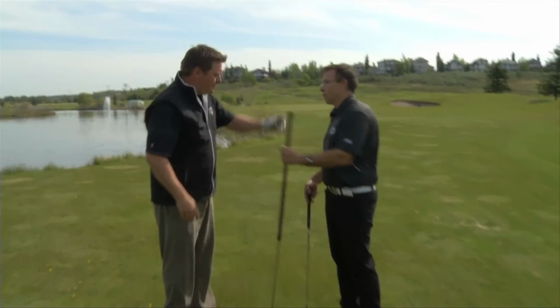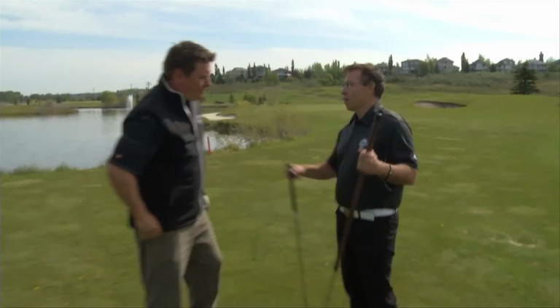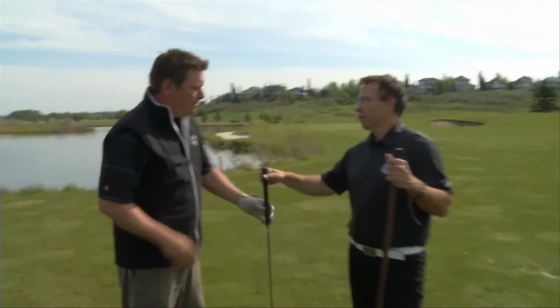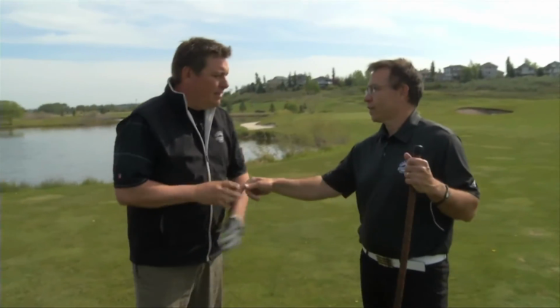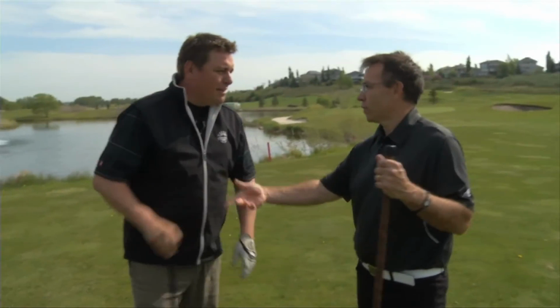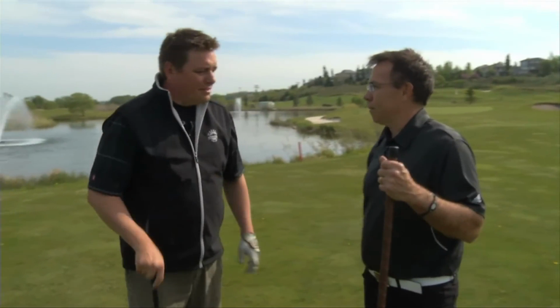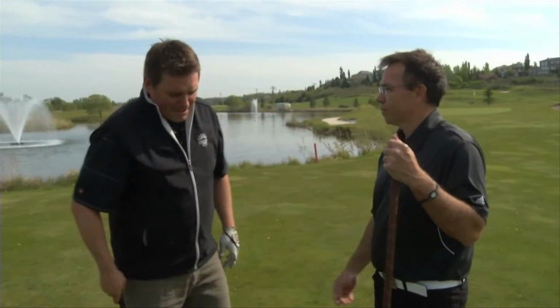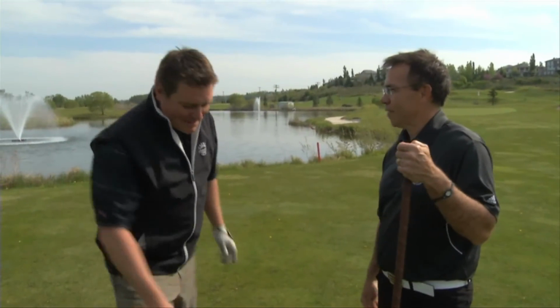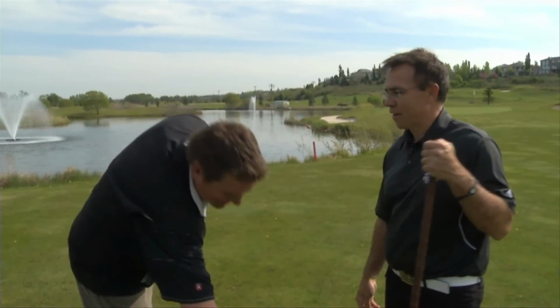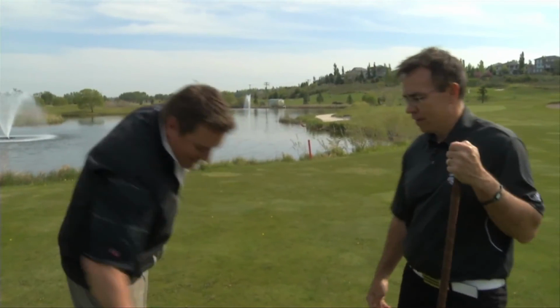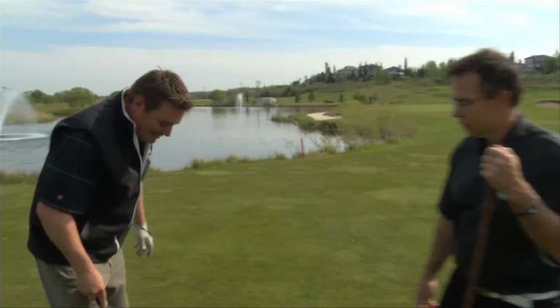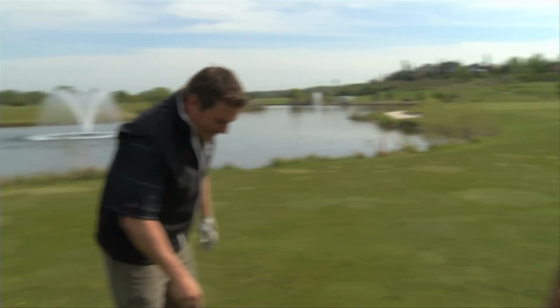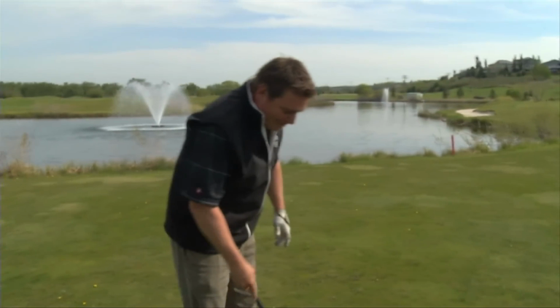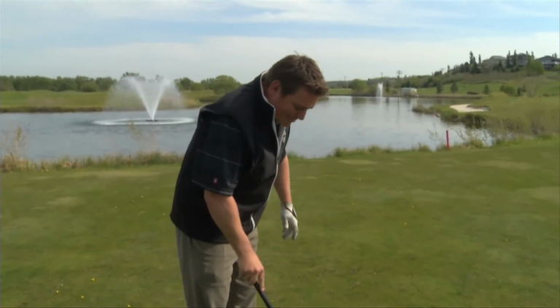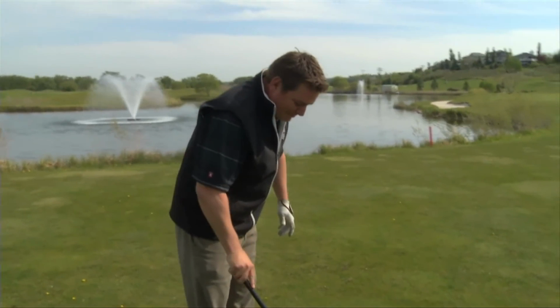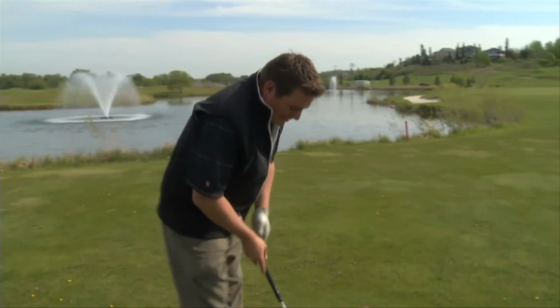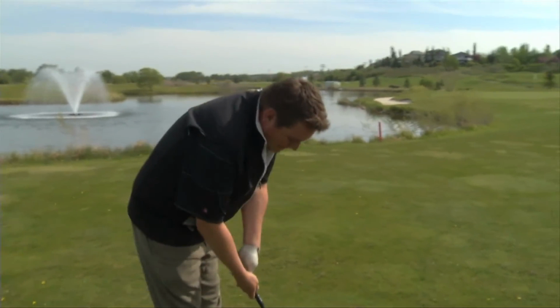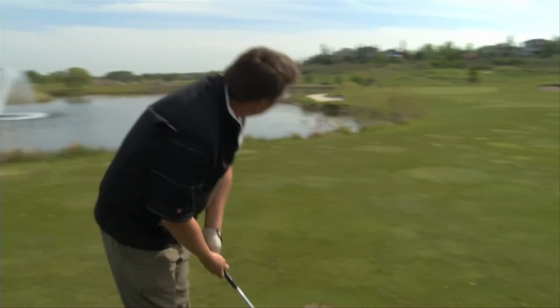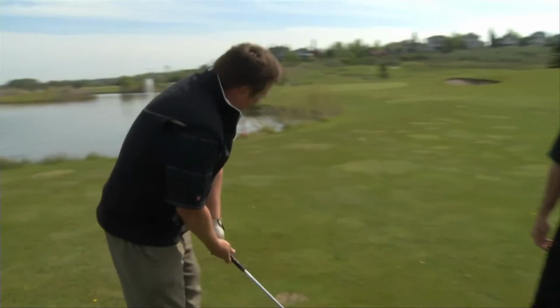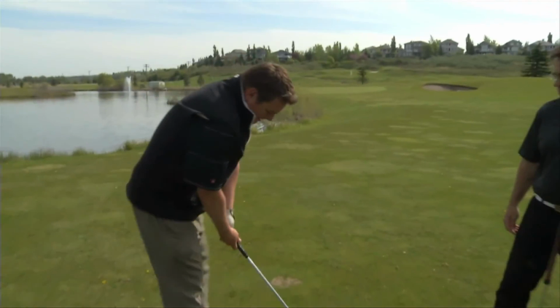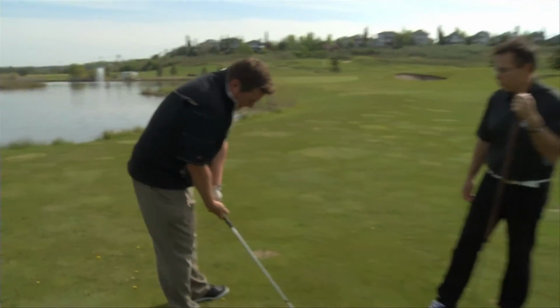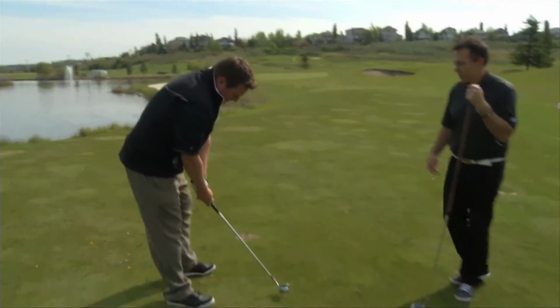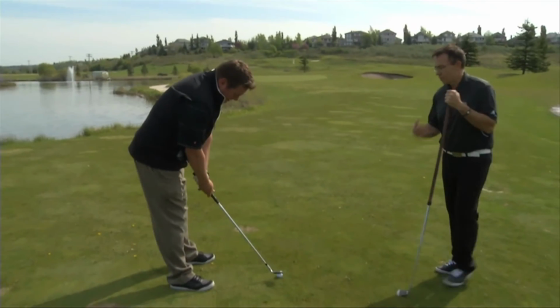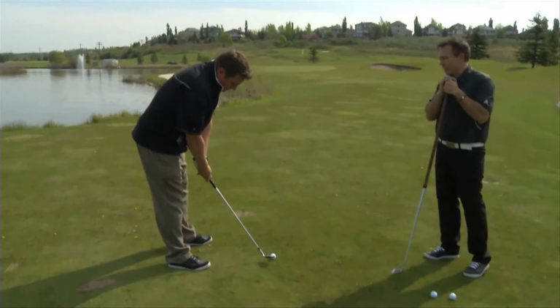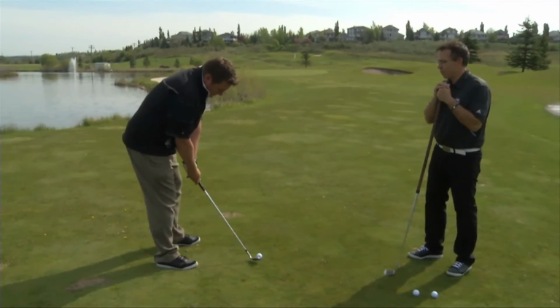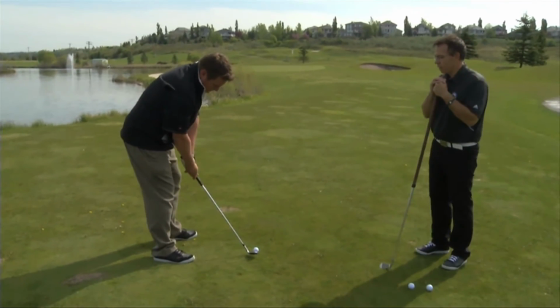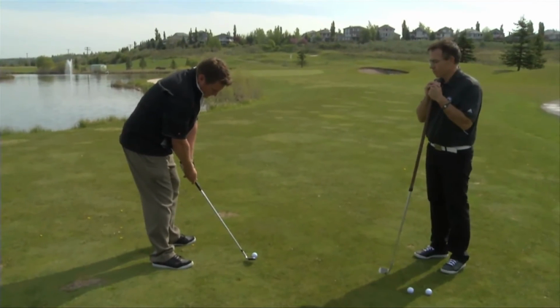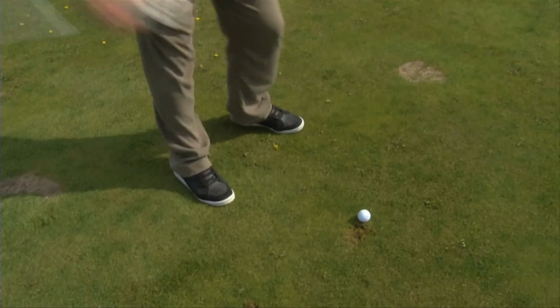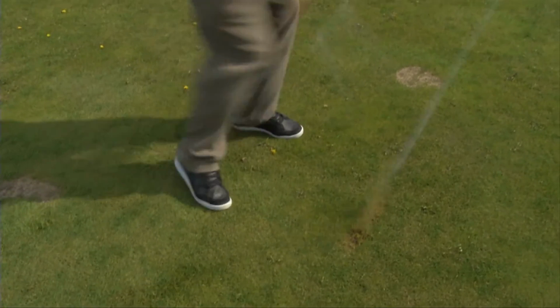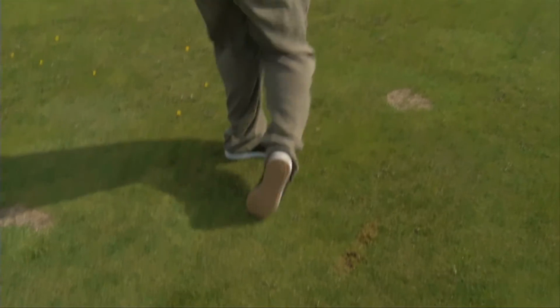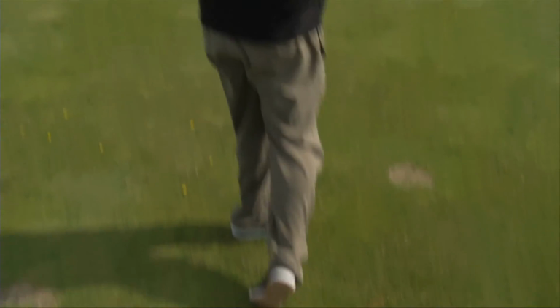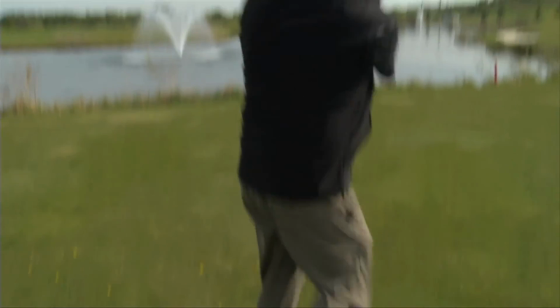Now the hard part — you've got to do it with this club. That wasn't the hard part — getting throttled in the ribs was the hard part. So try to simulate that same feel. Beautiful. Beautiful.